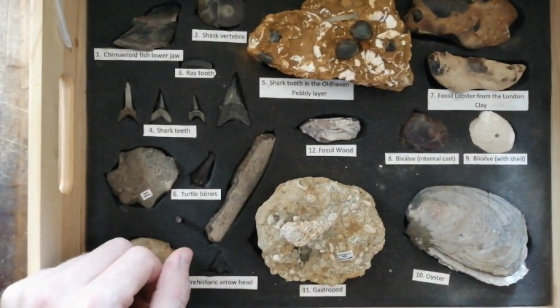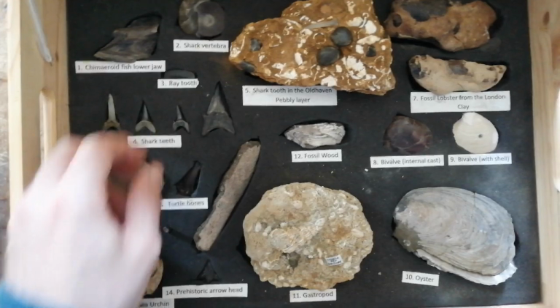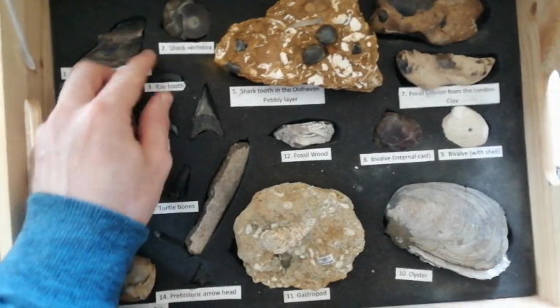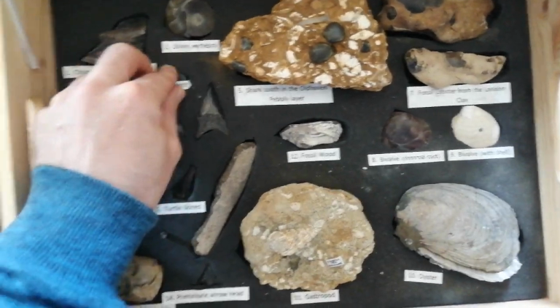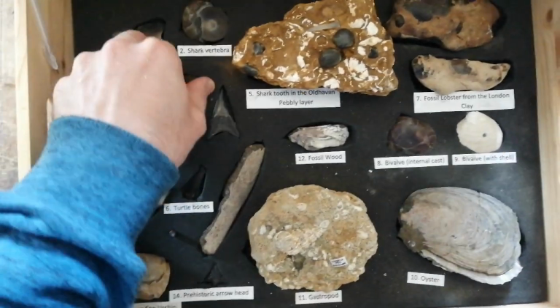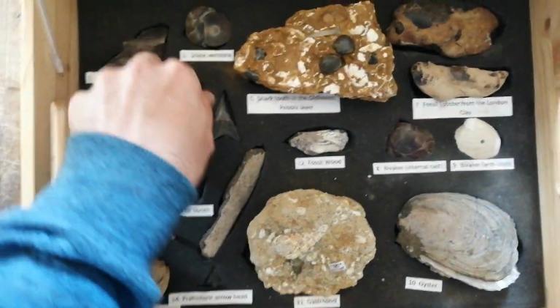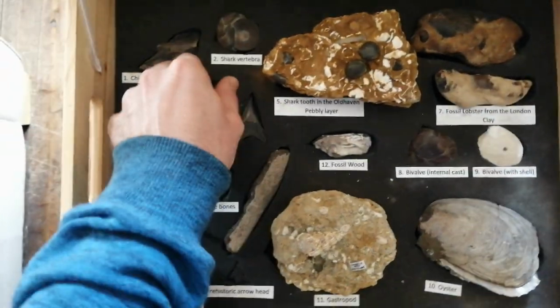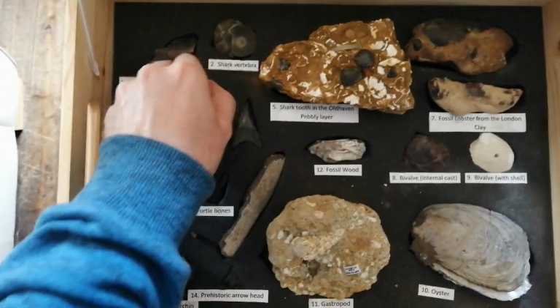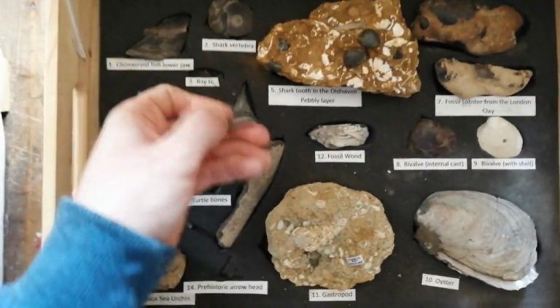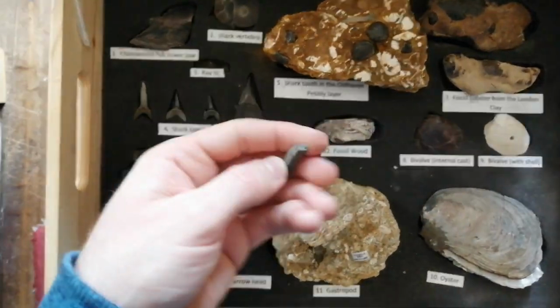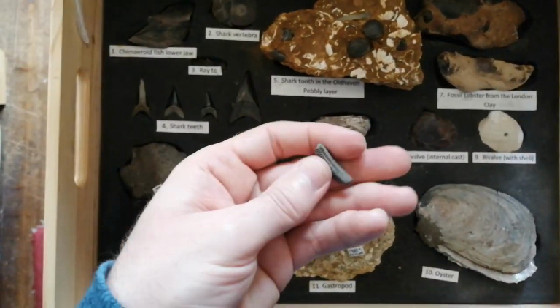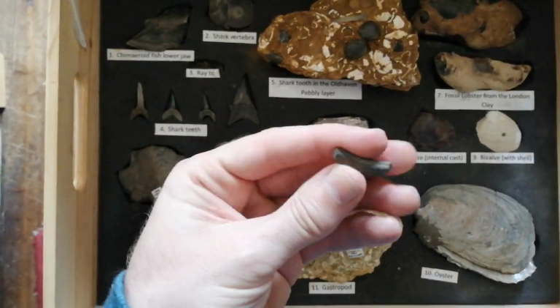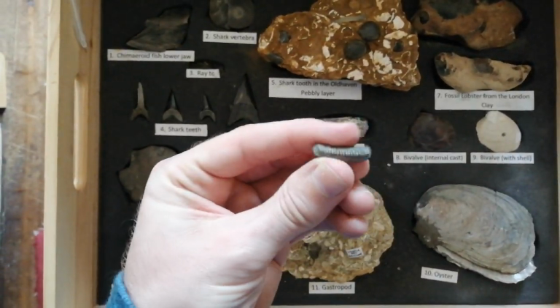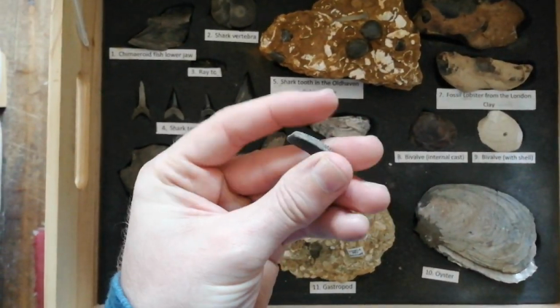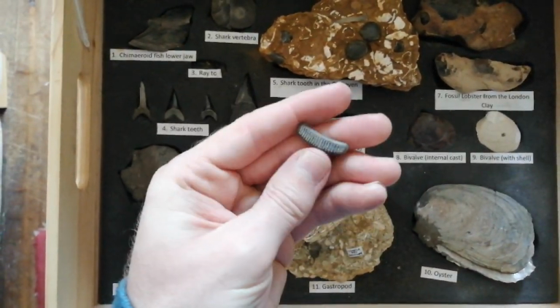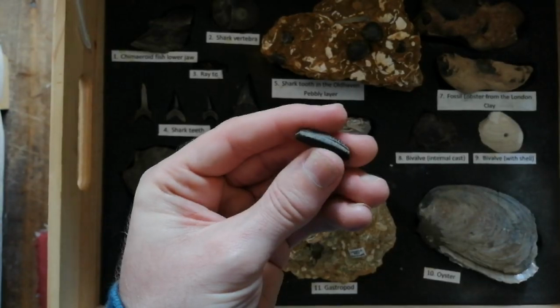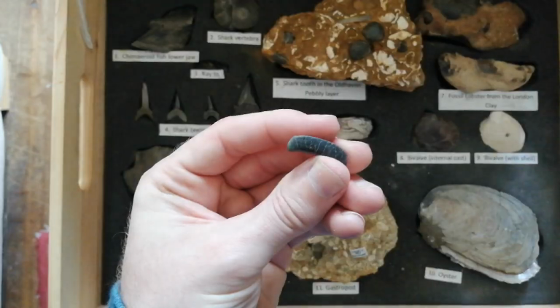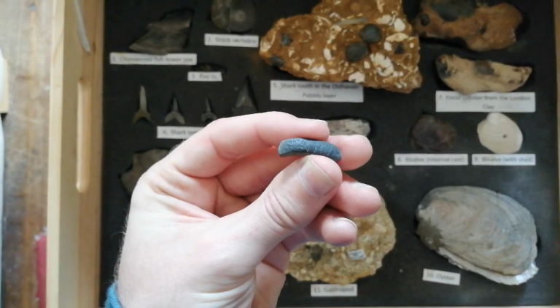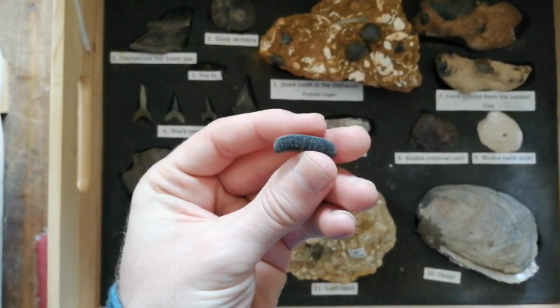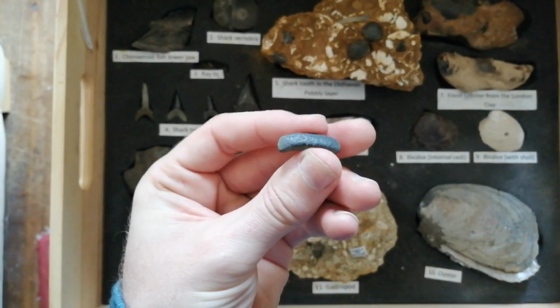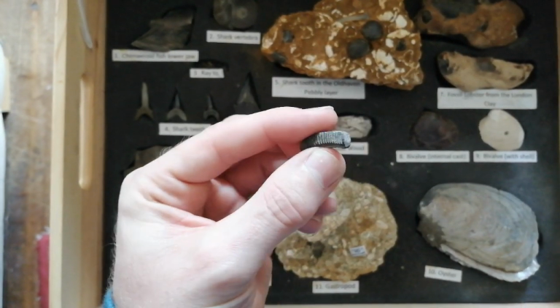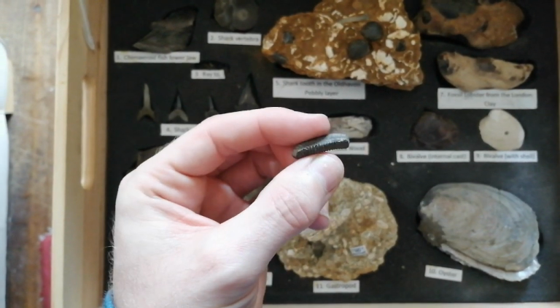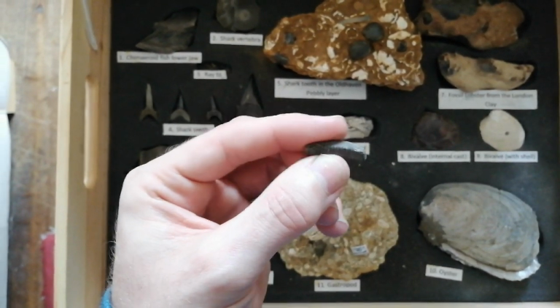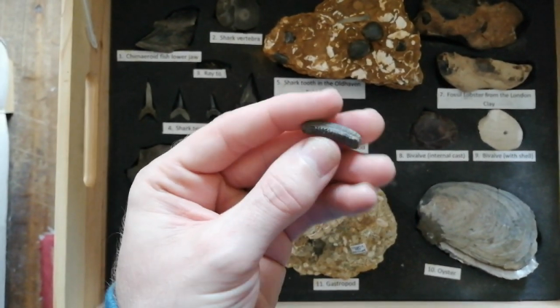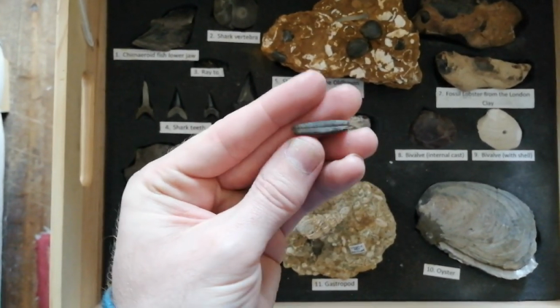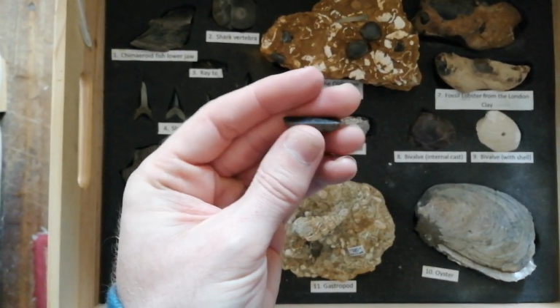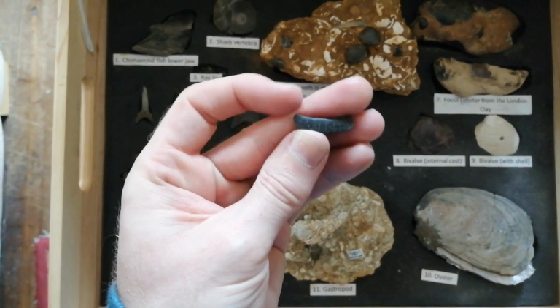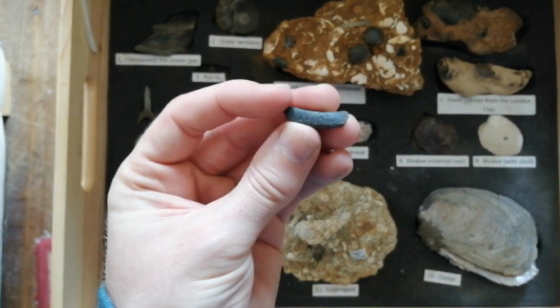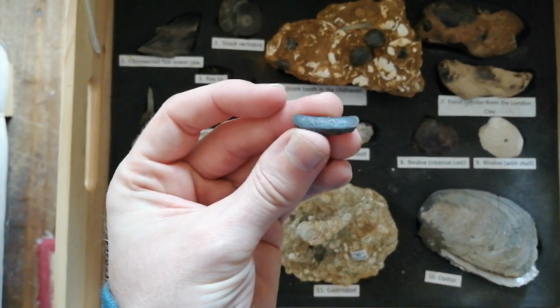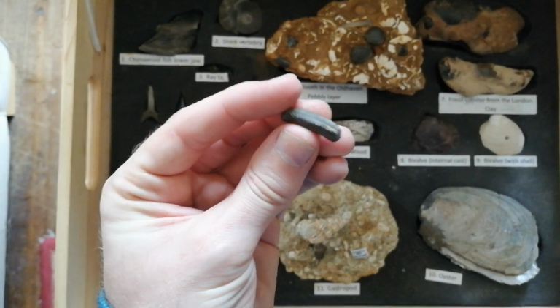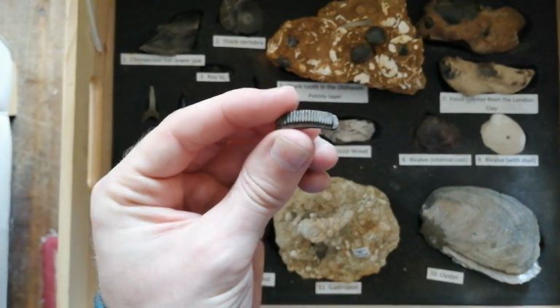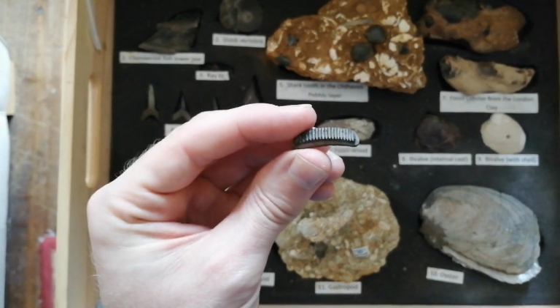Number 3 is another fossil from a cartilaginous fish. This comes from a ray — a bat ray. This would be from the genus Maliobatis.